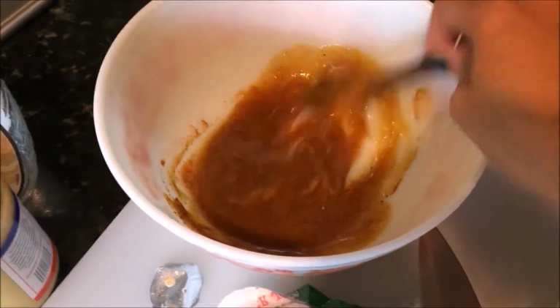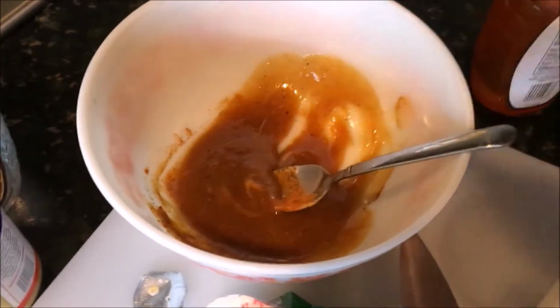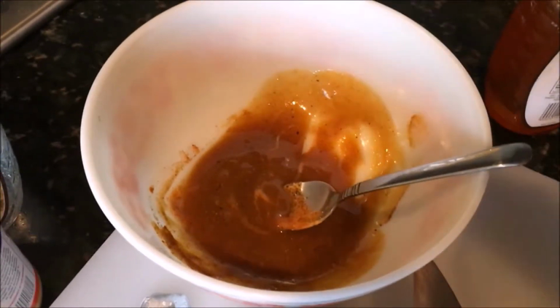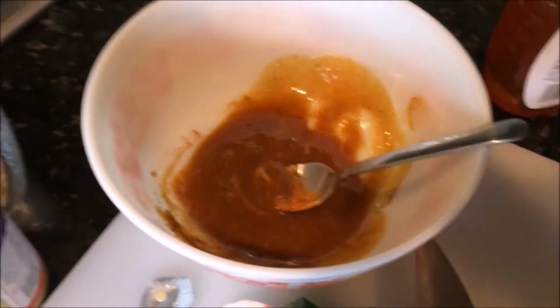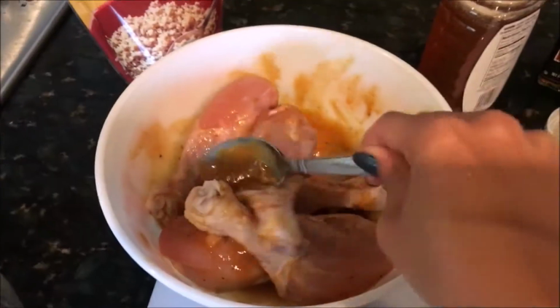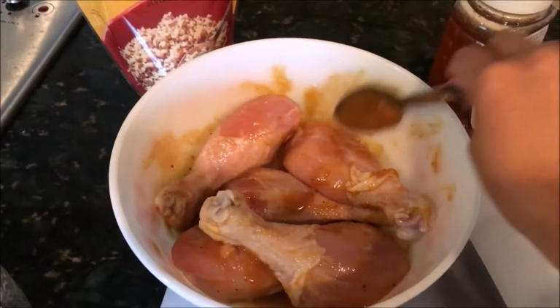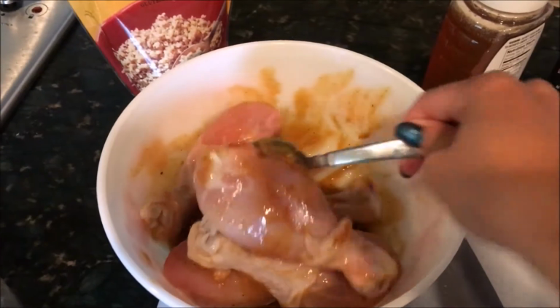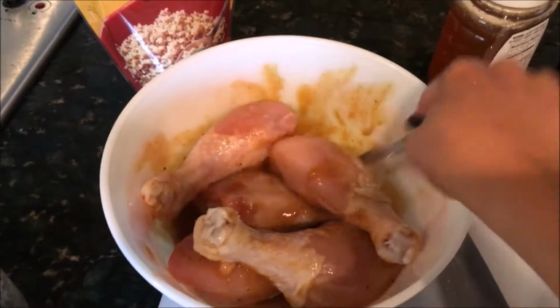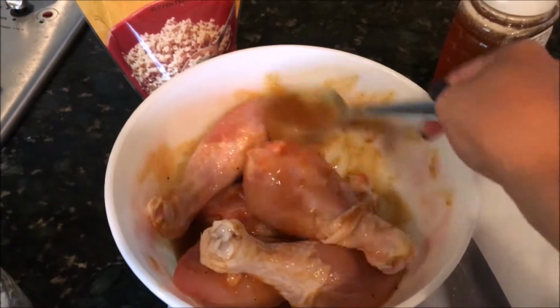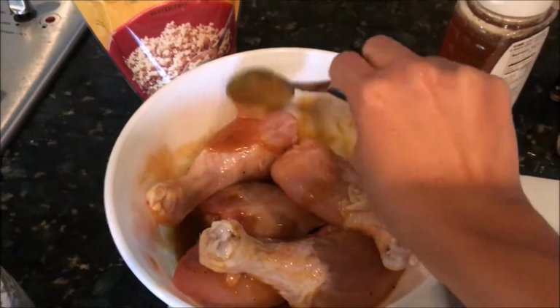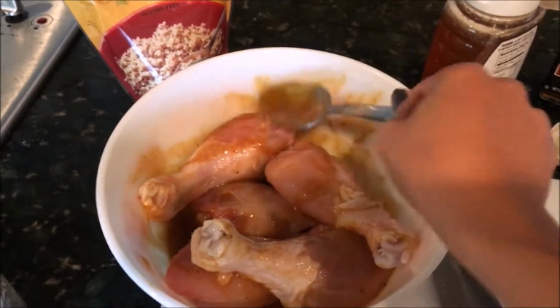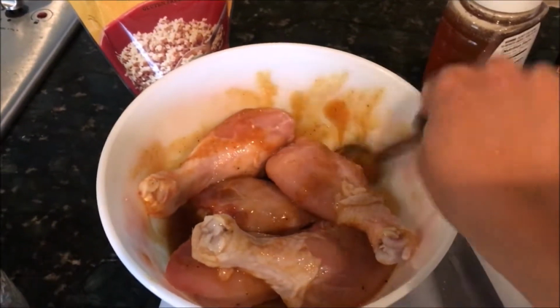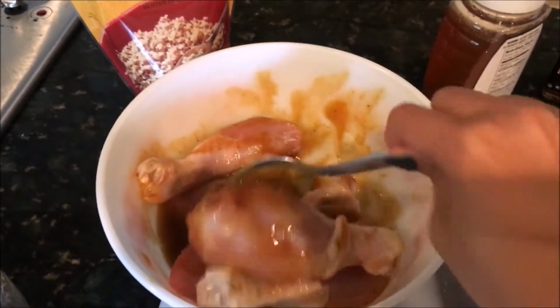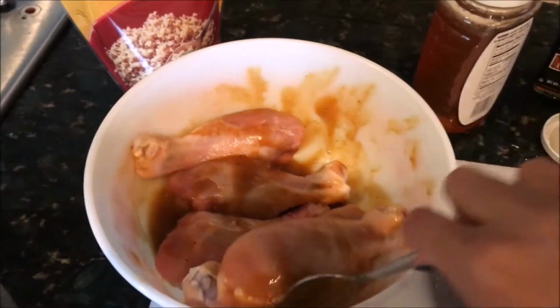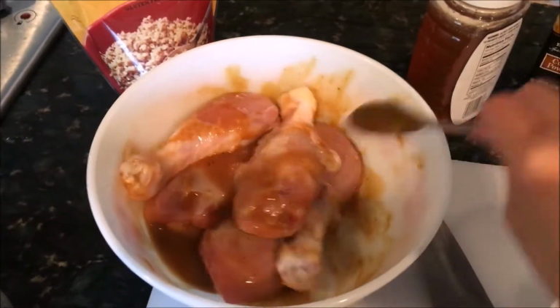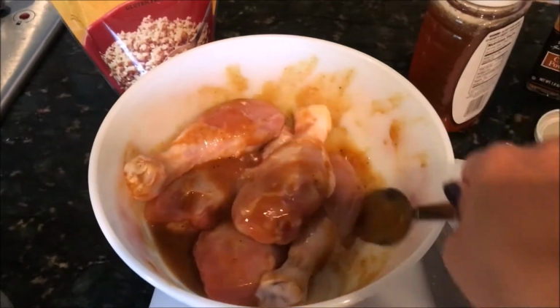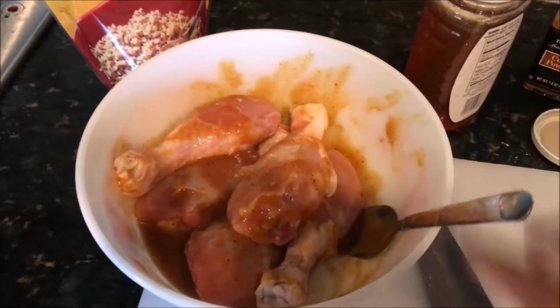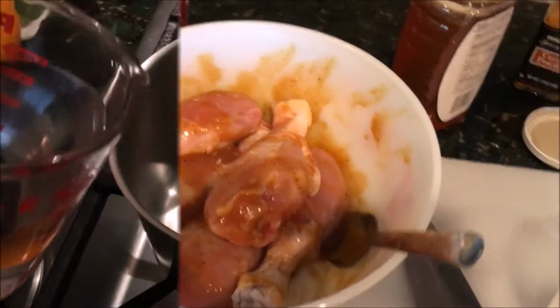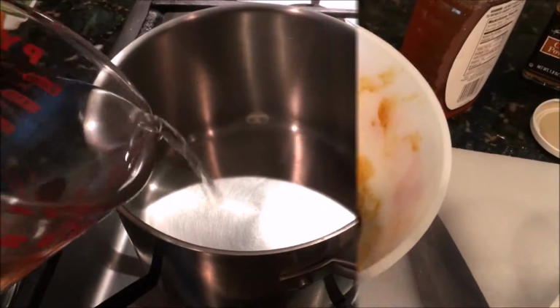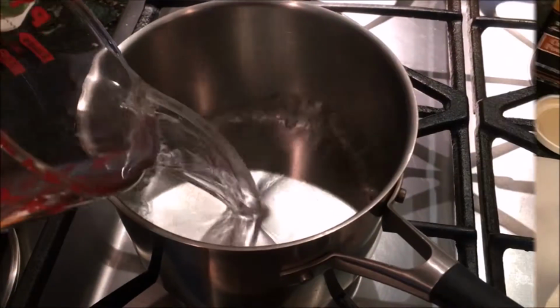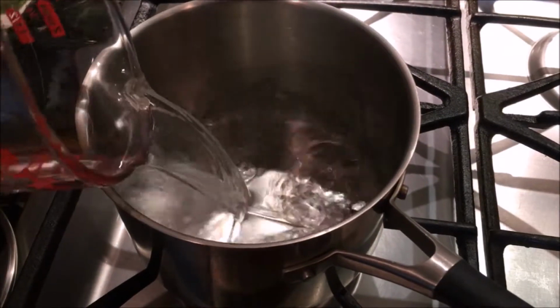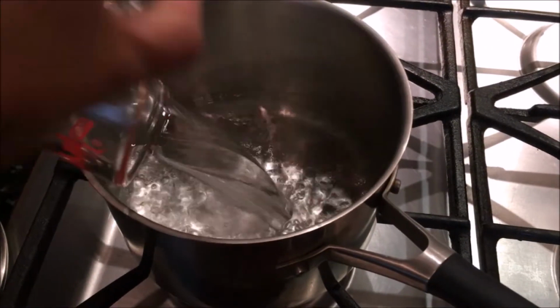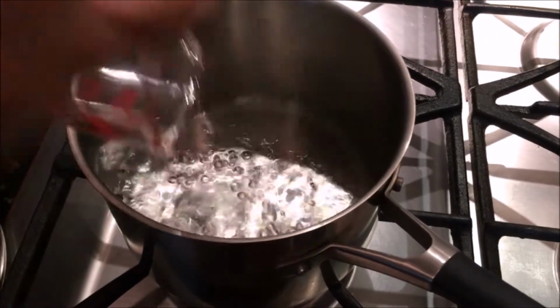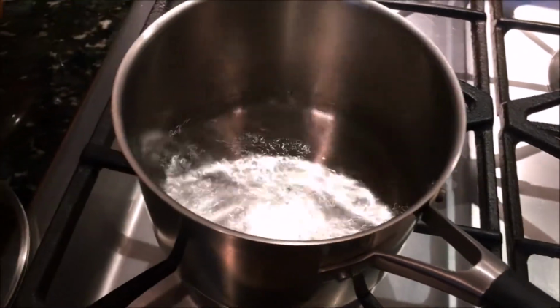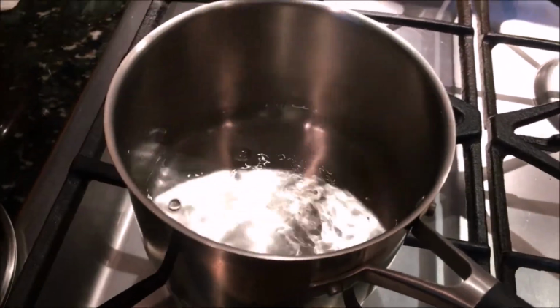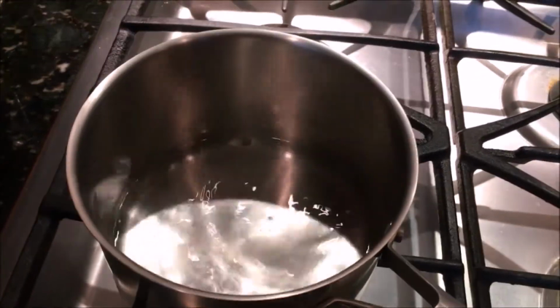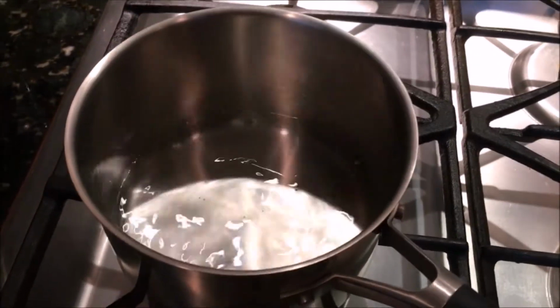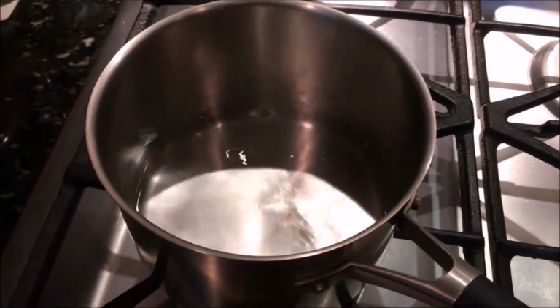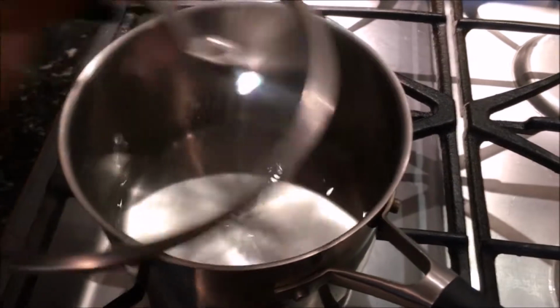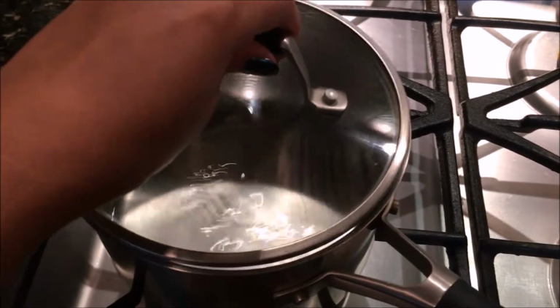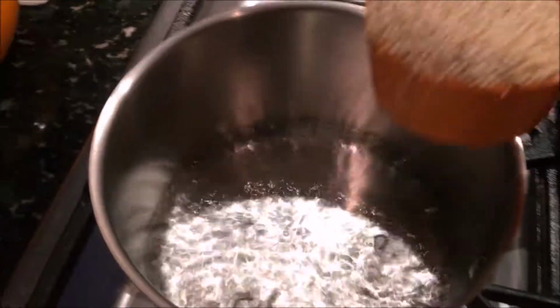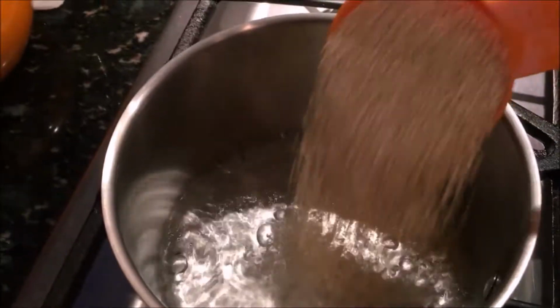Here I'm mixing all the ingredients — make sure to really mix it well, then coat the chicken thoroughly and put it aside. Later on, once you're ready to cook dinner, just preheat your oven and start boiling your water for the quinoa.